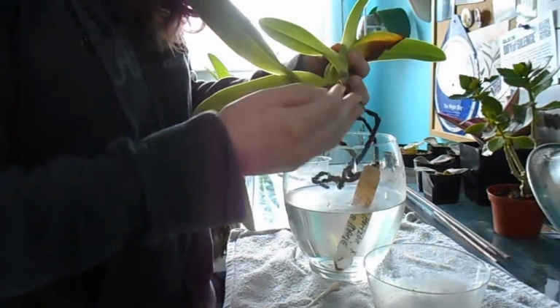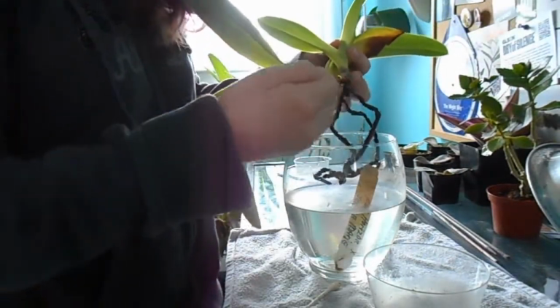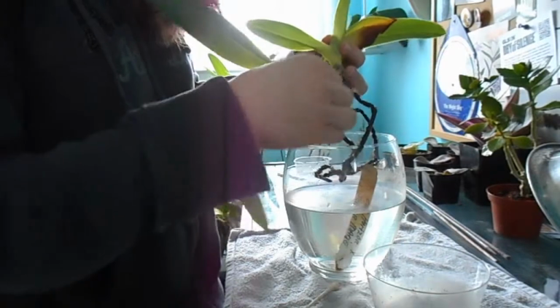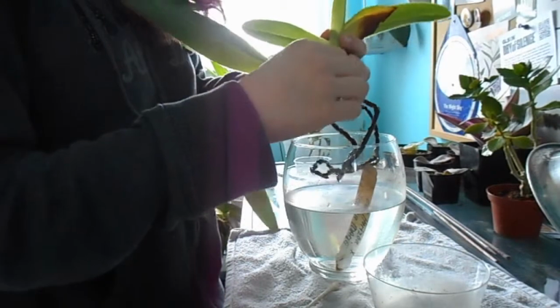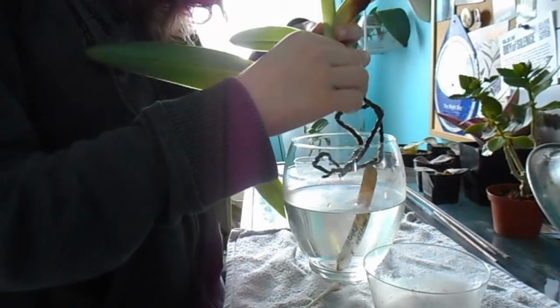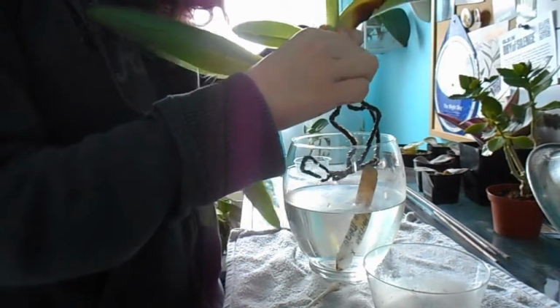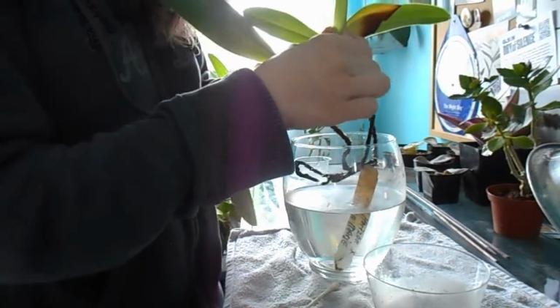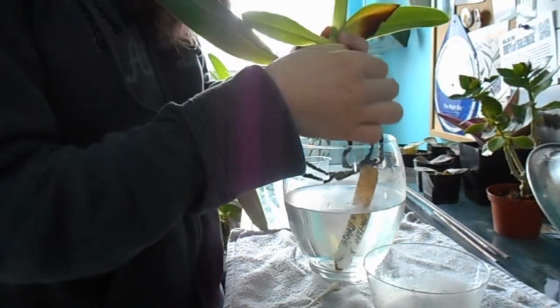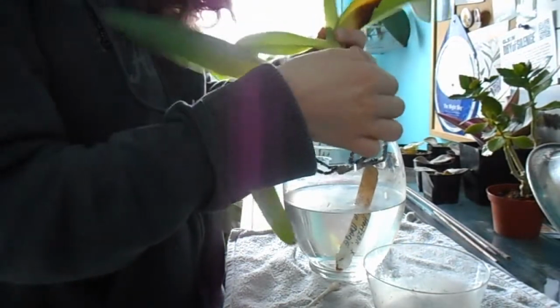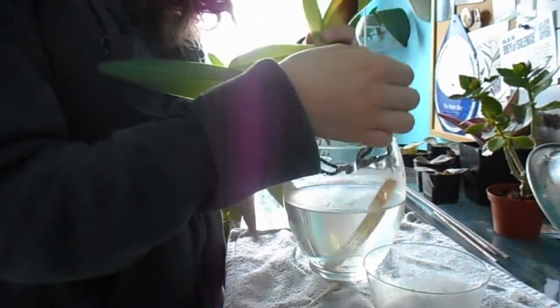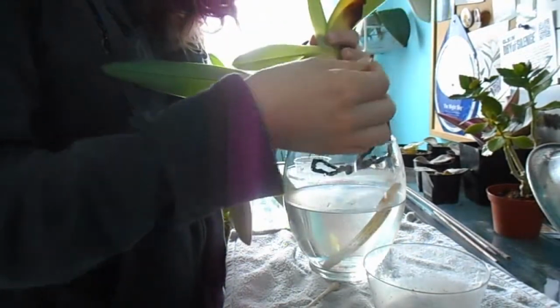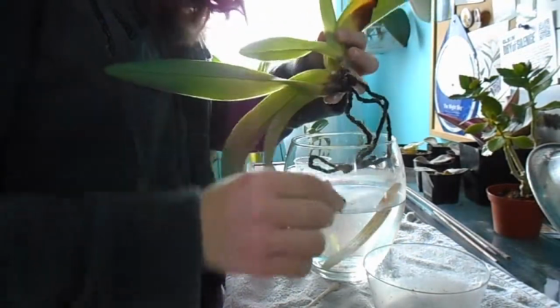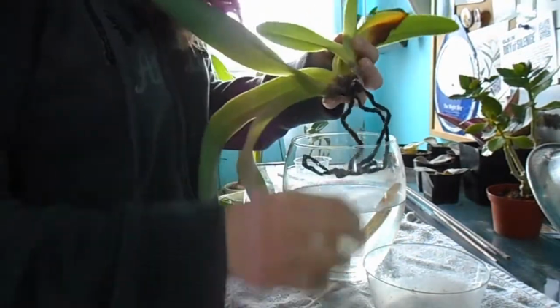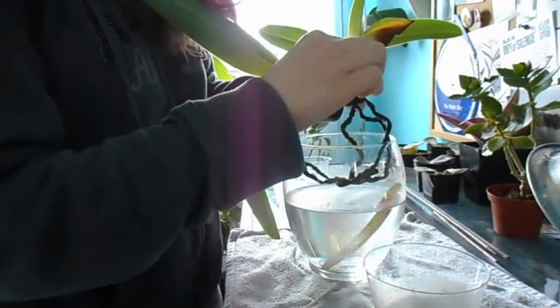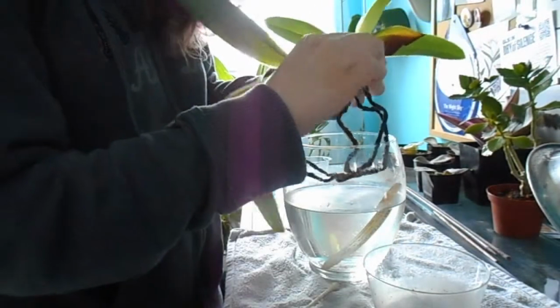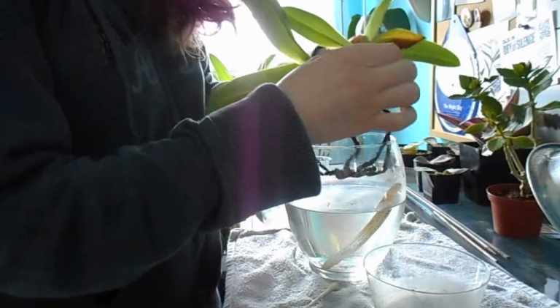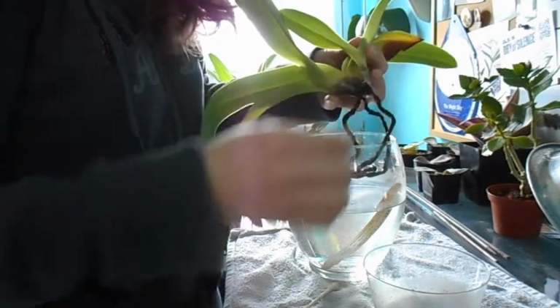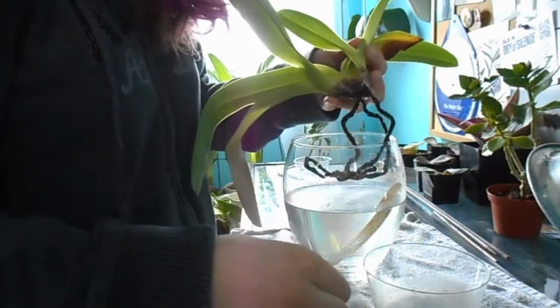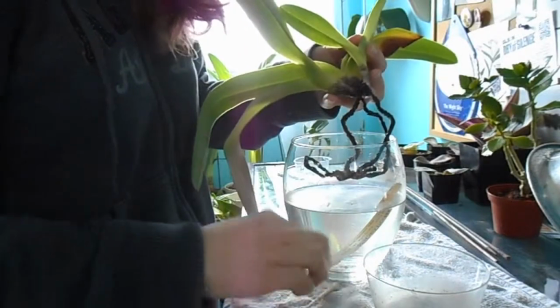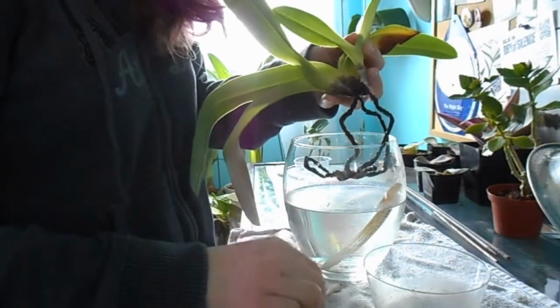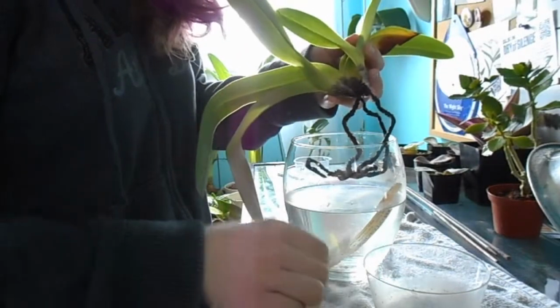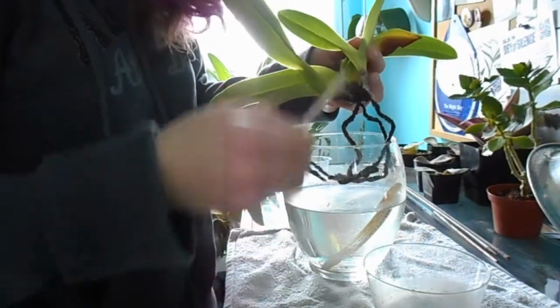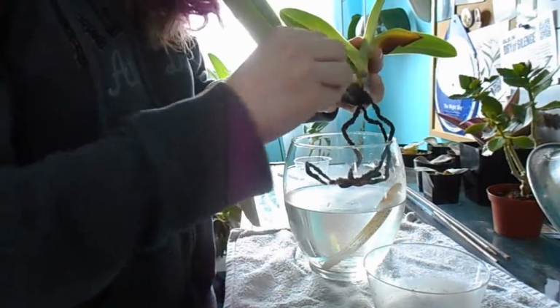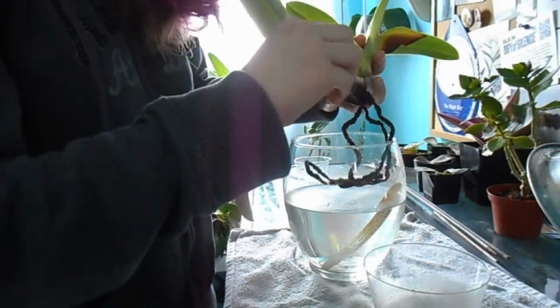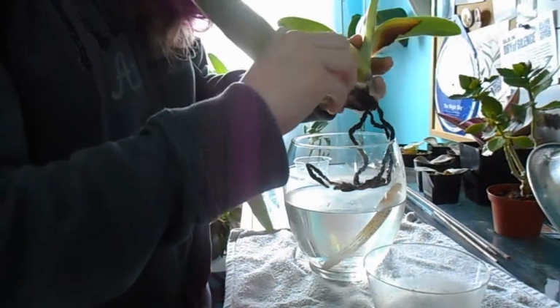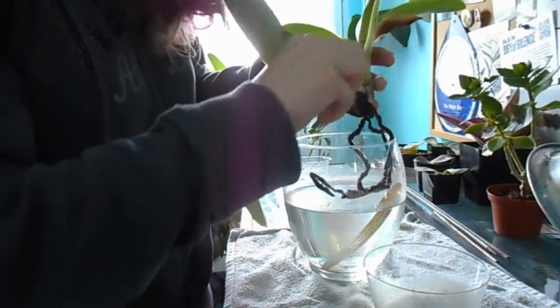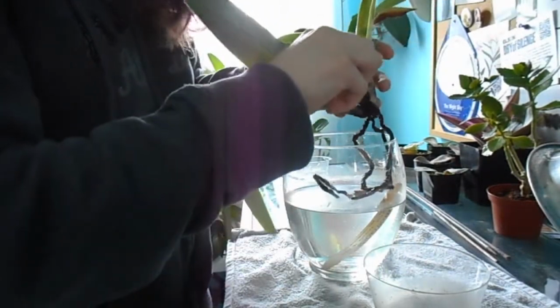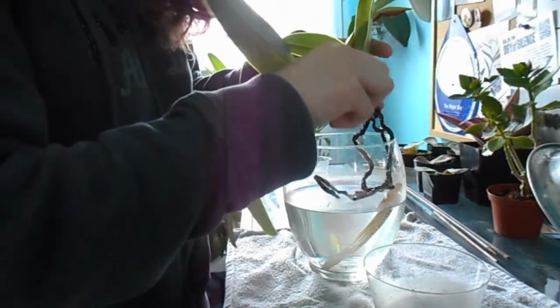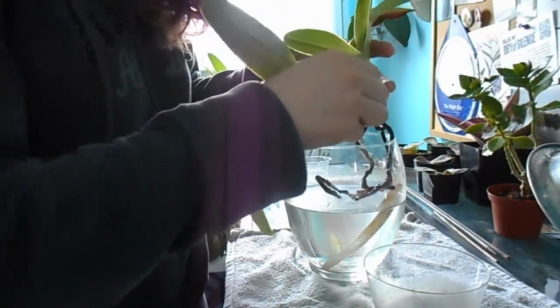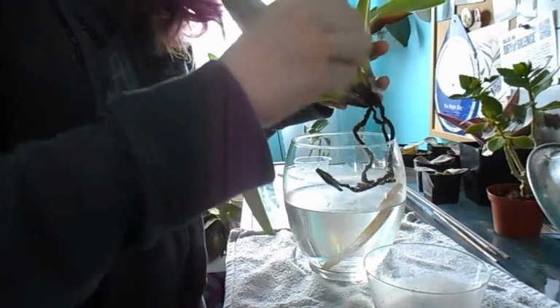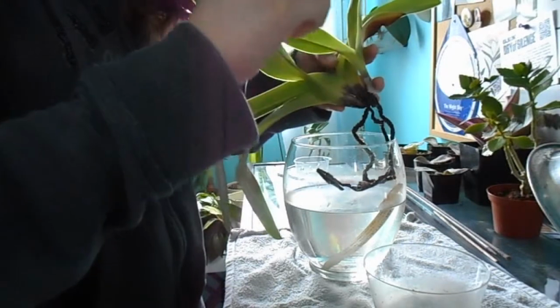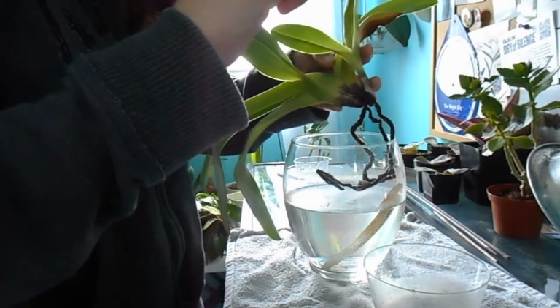Due to the way they grow, there's like dry skin, and you'll want to get rid of that because that's an easy spot for Mealybug to hide in. Also get in between the growths of the different fans.